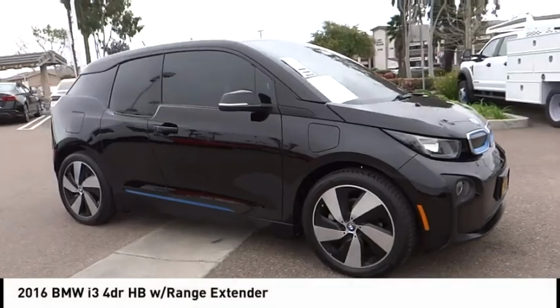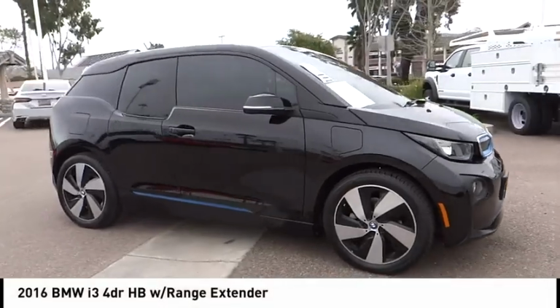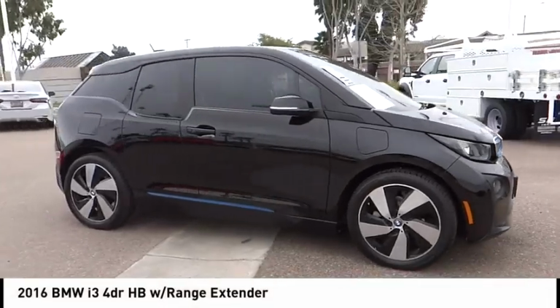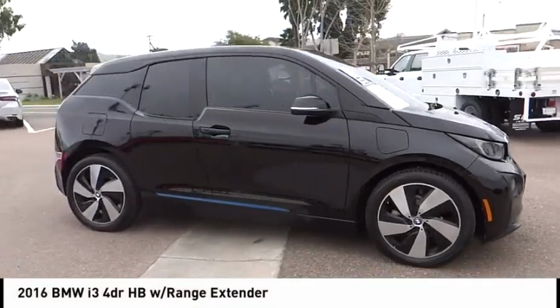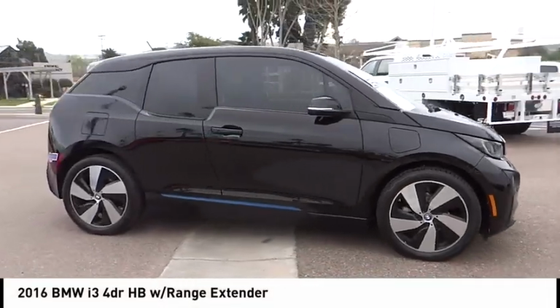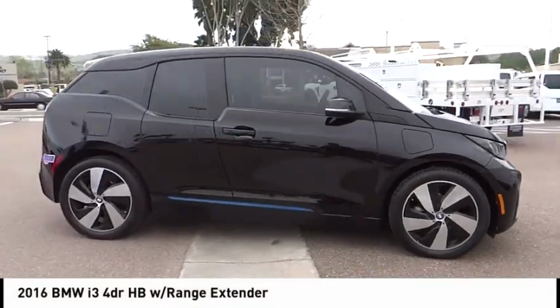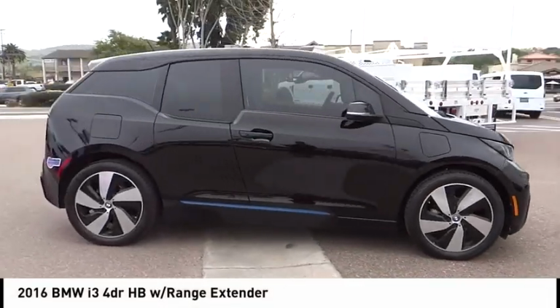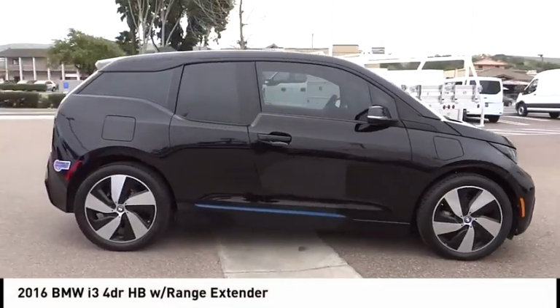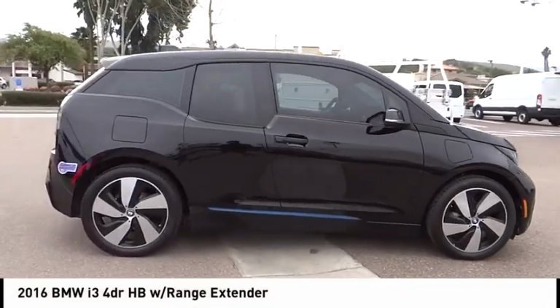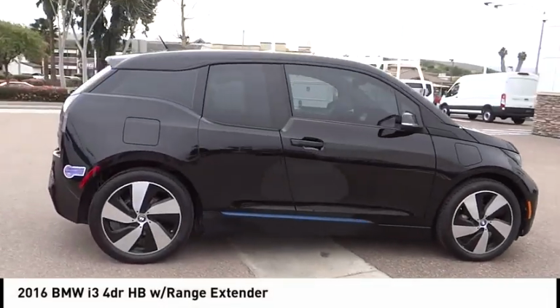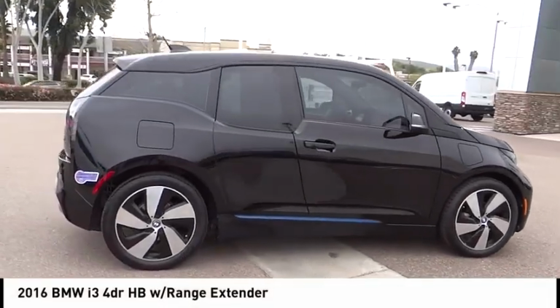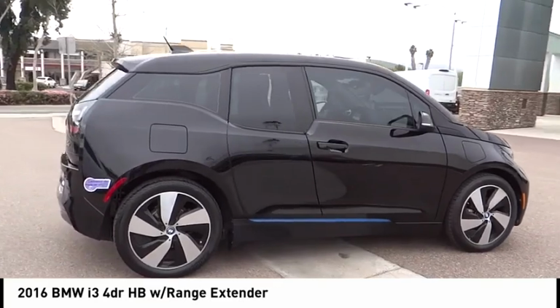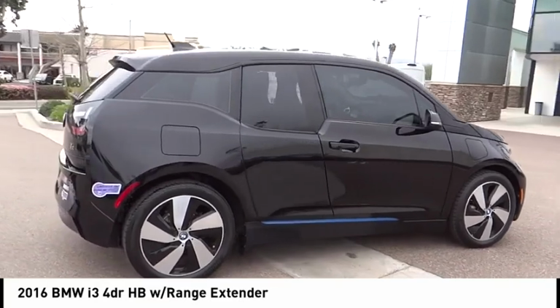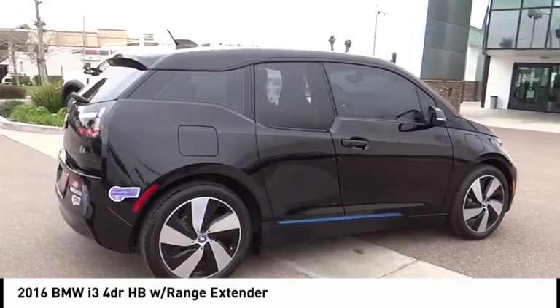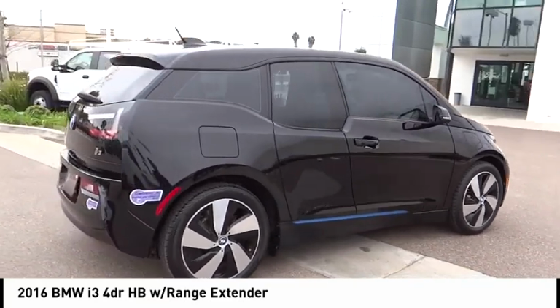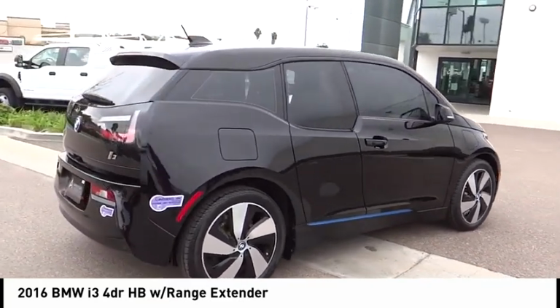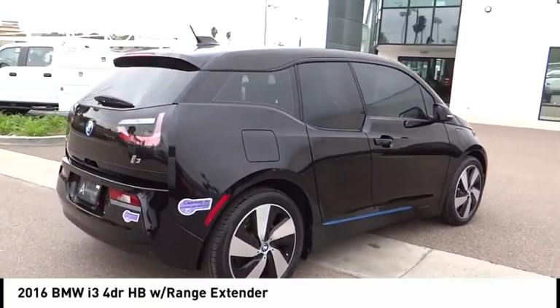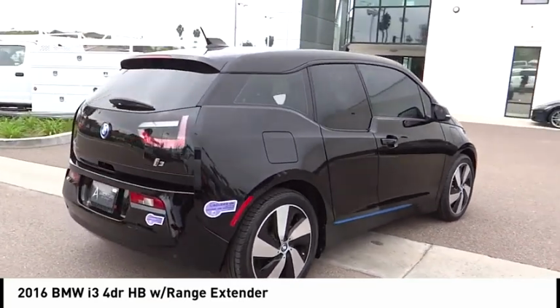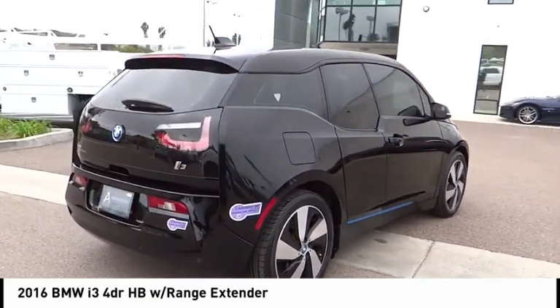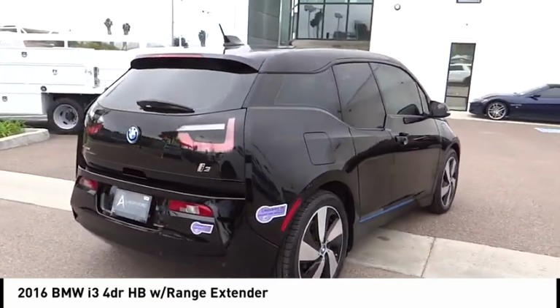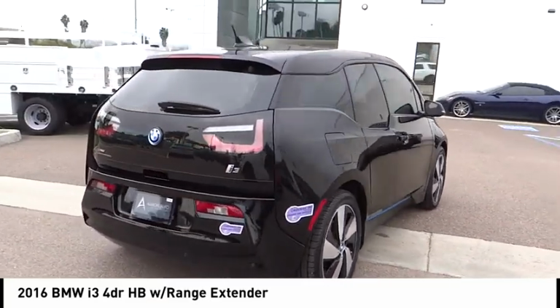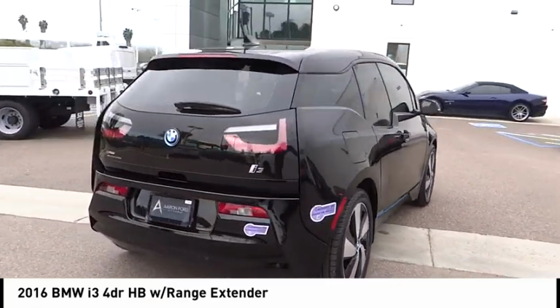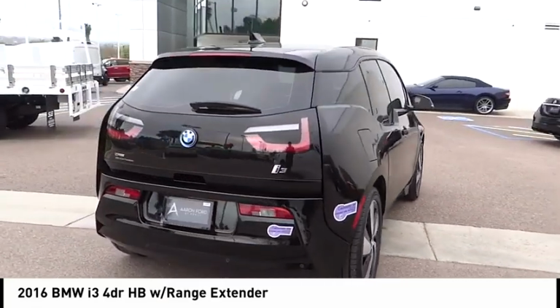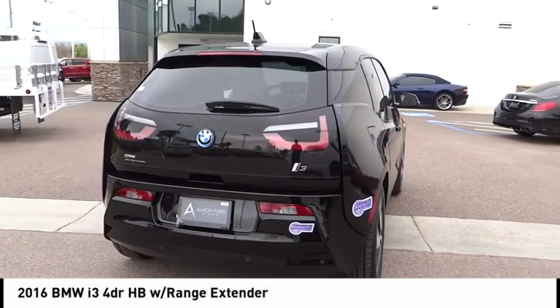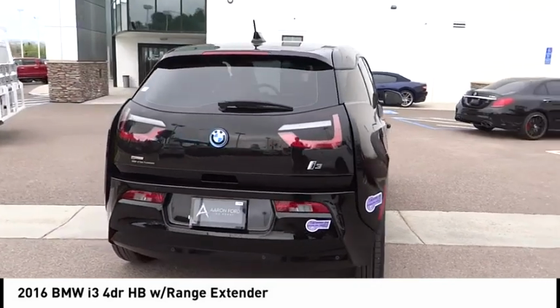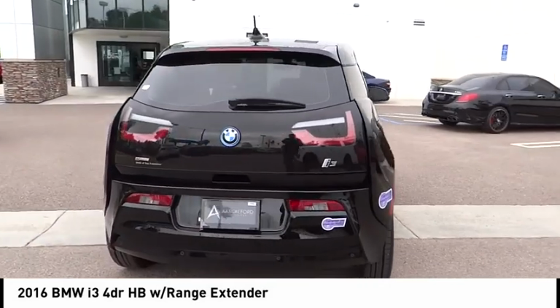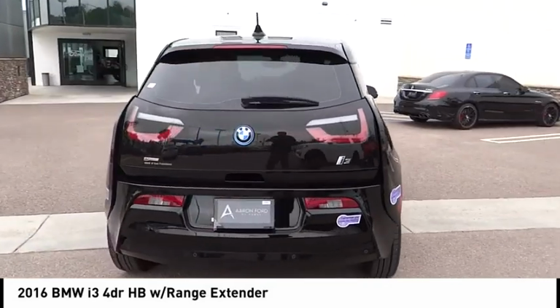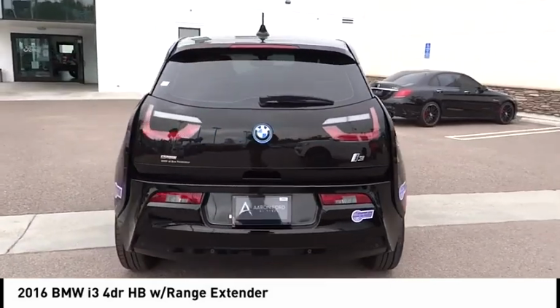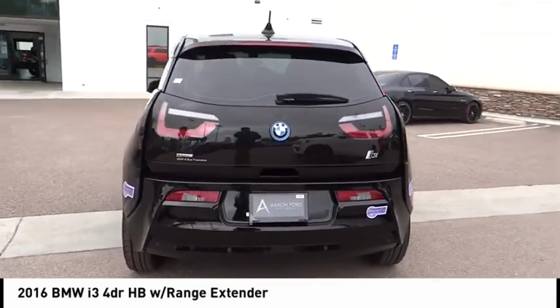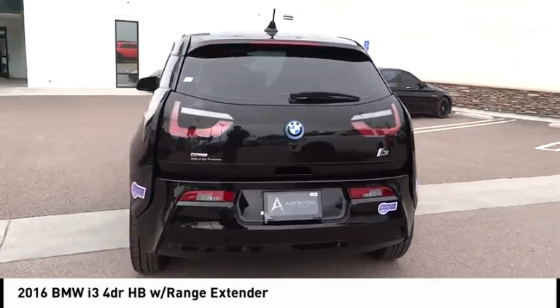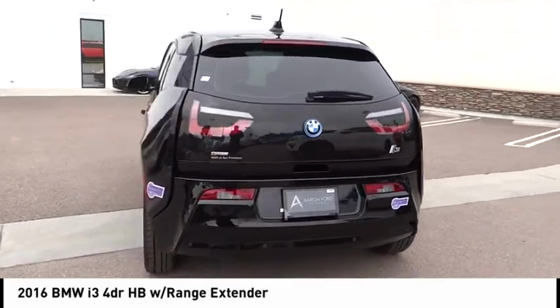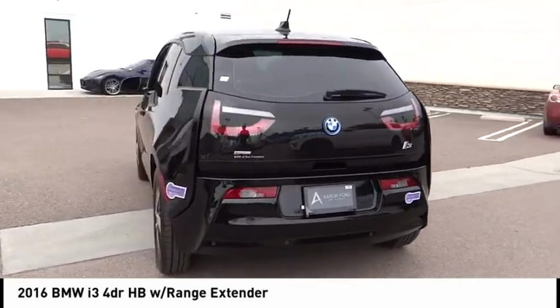Make a great choice today with the 2016 i3. BMW i stands for innovation. With its visionary design, the BMW i3 defines the automobile of tomorrow.